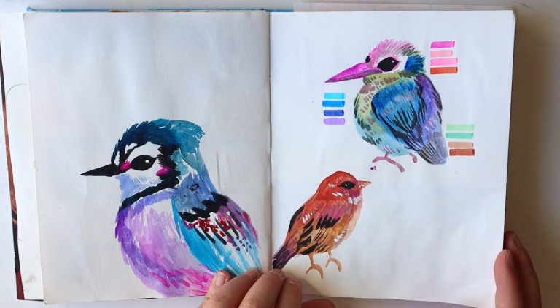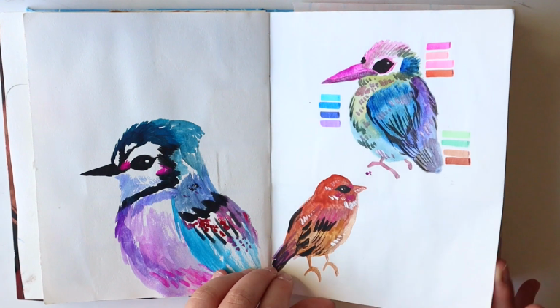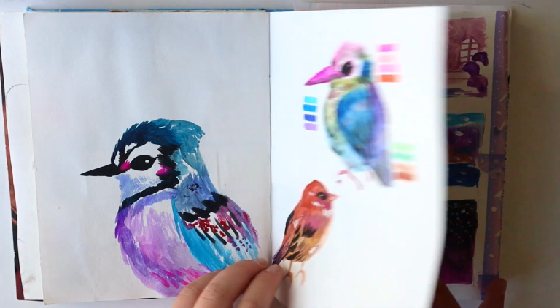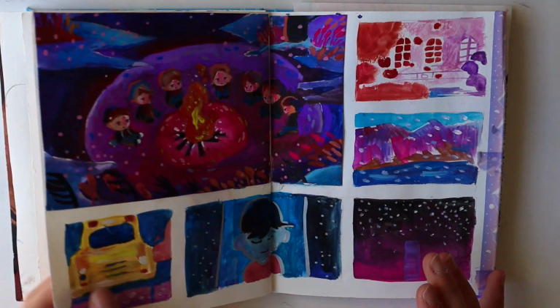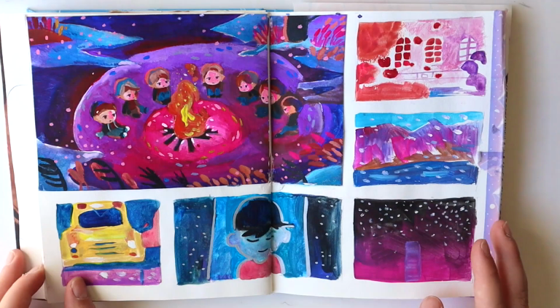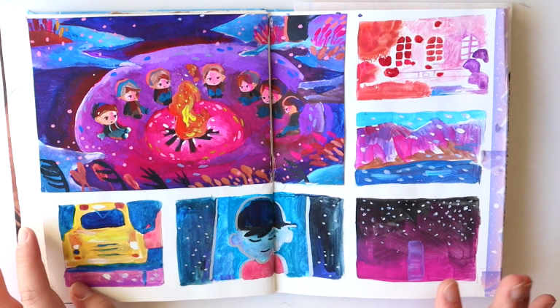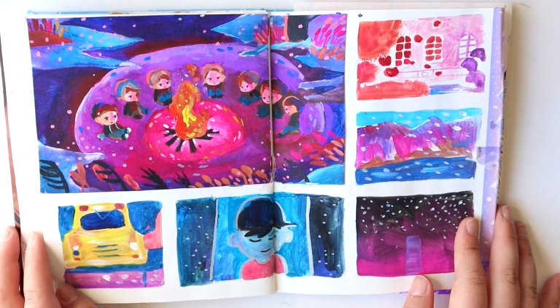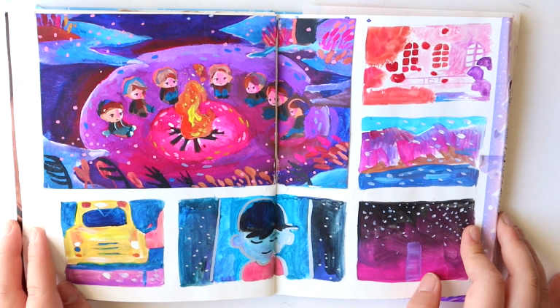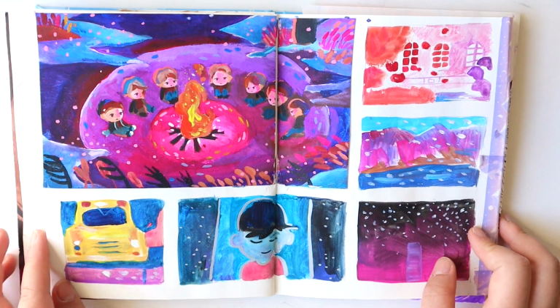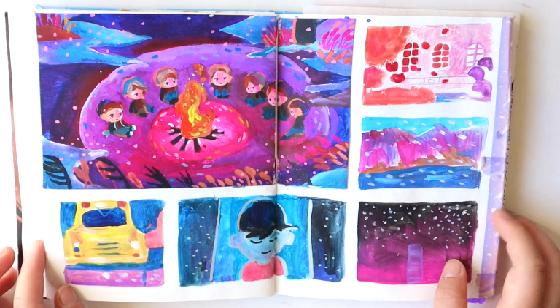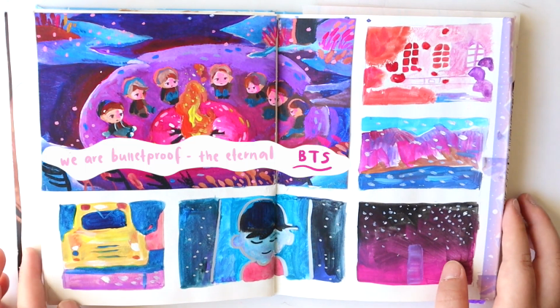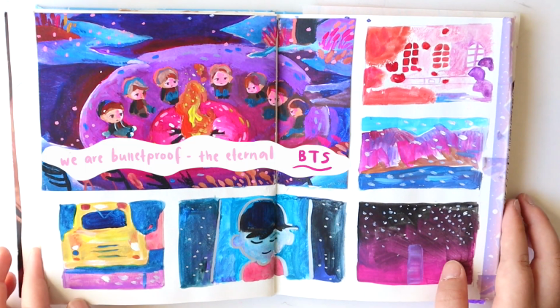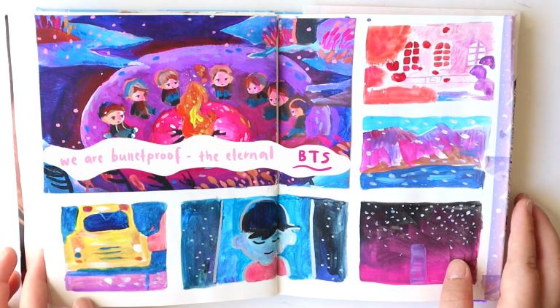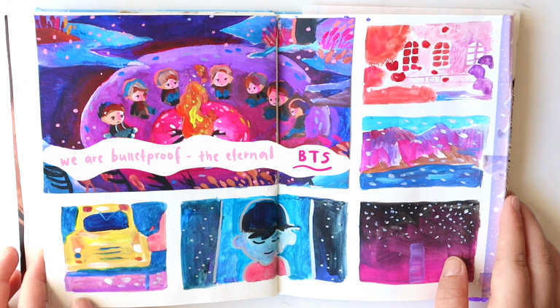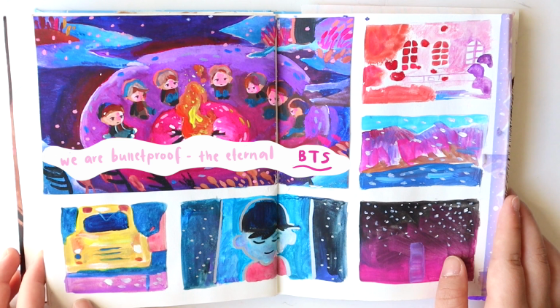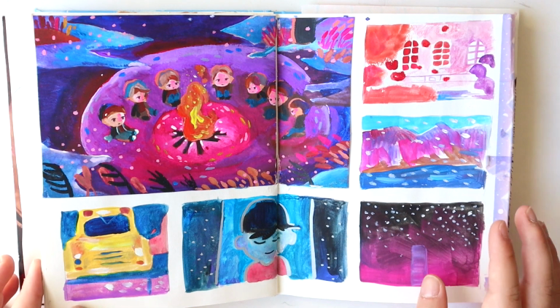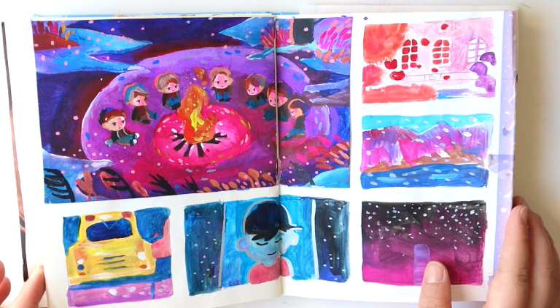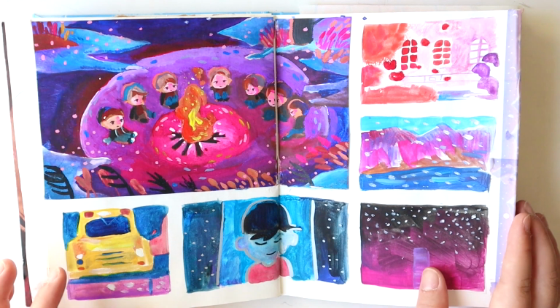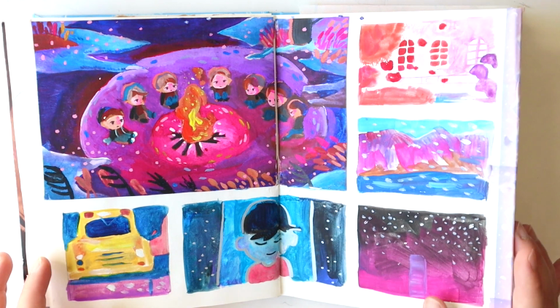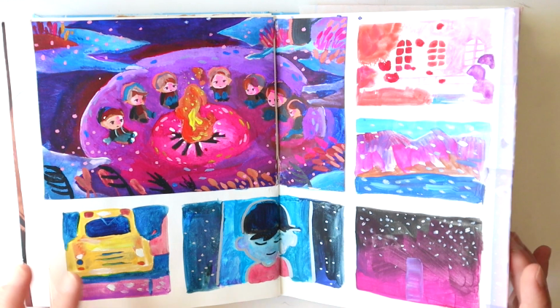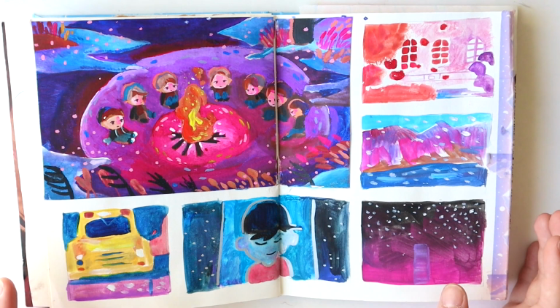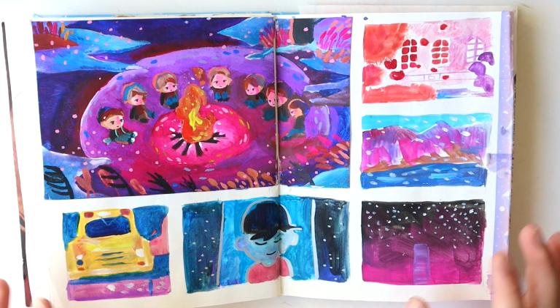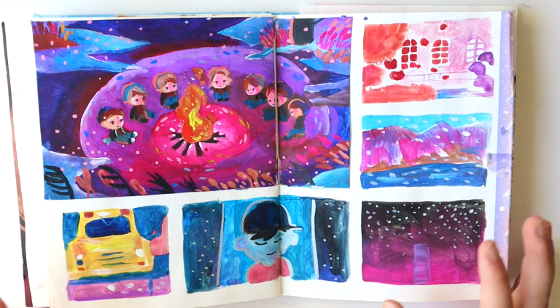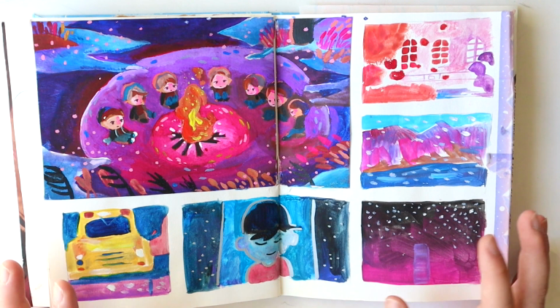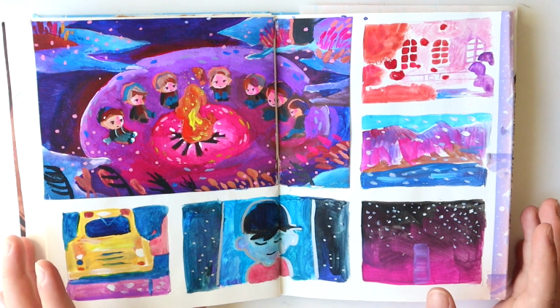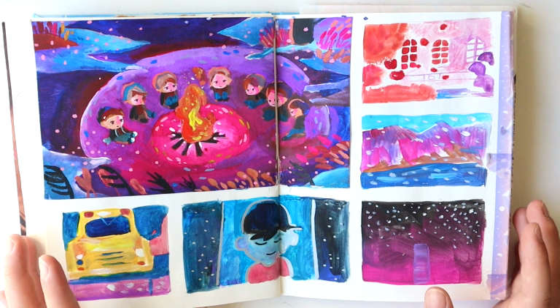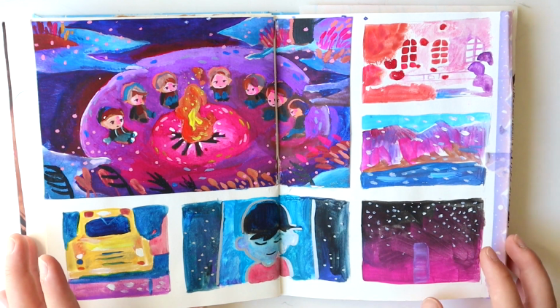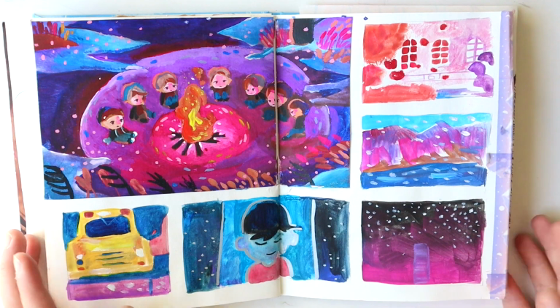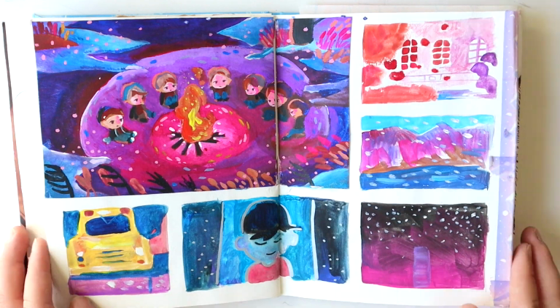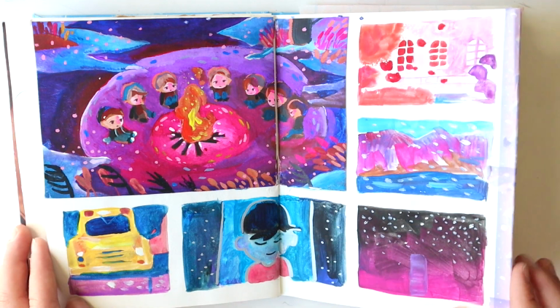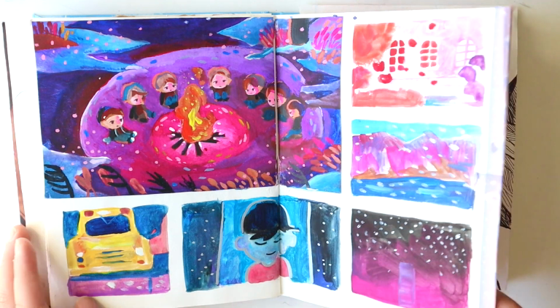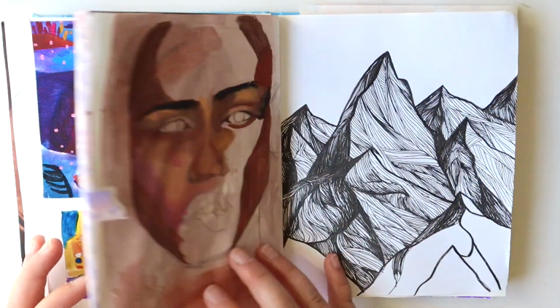Some random birds, and this one is BTS's 'We Are Bulletproof' music video shots. I really love the art in it, and I'm a fan, so yeah.